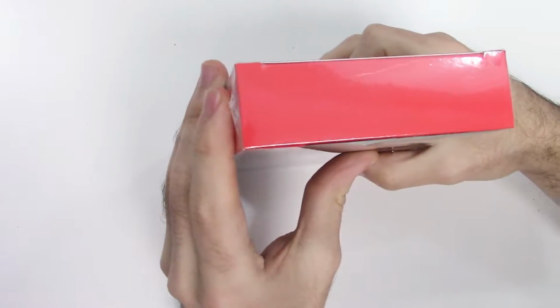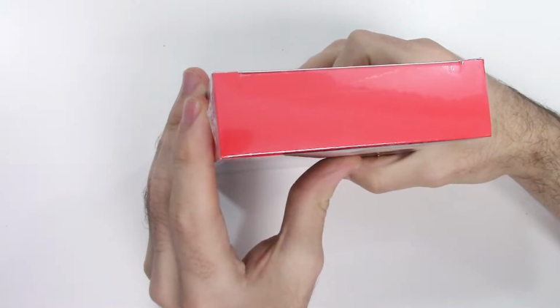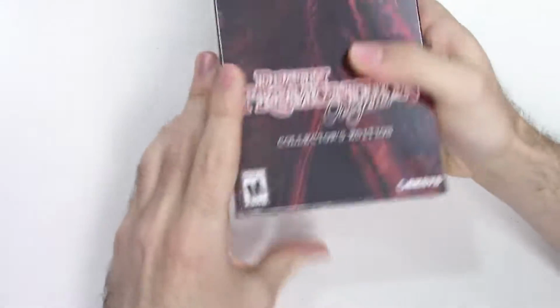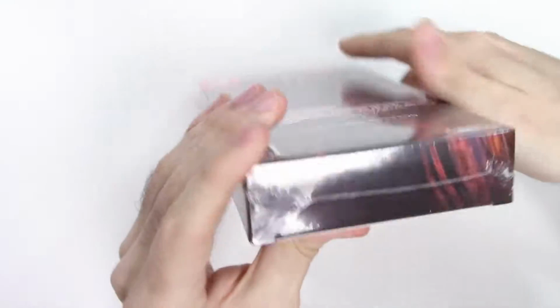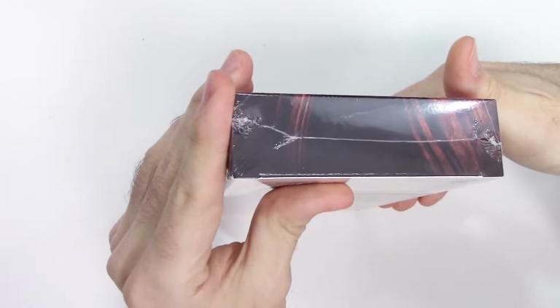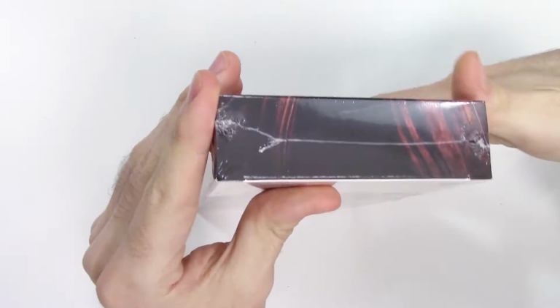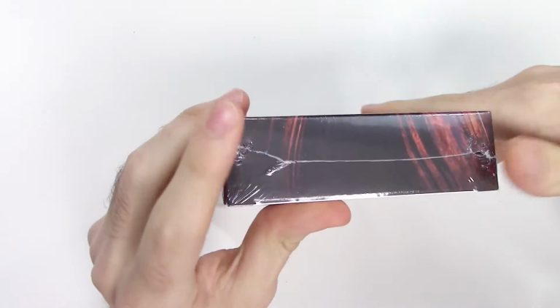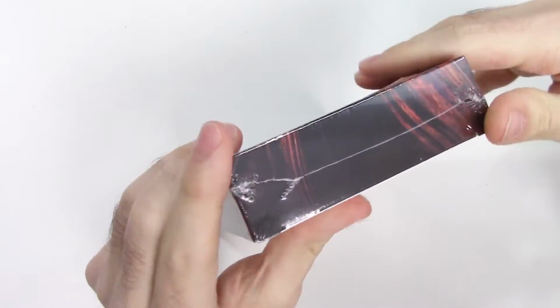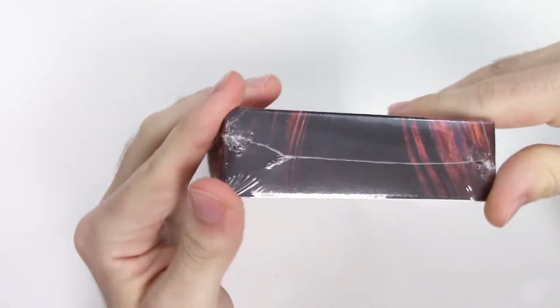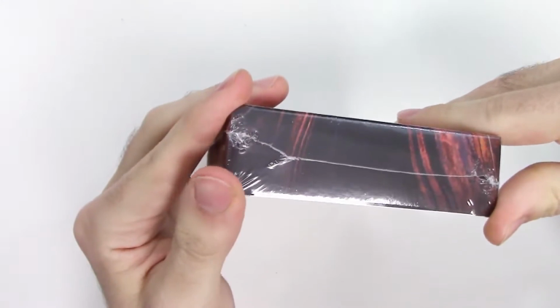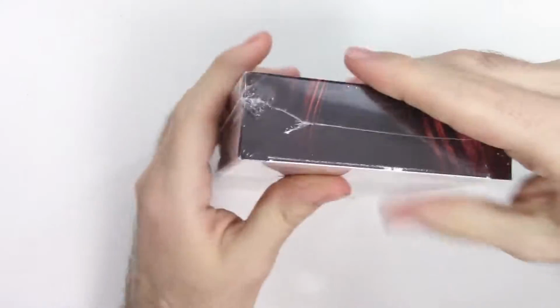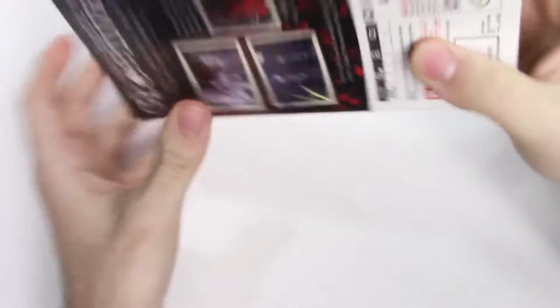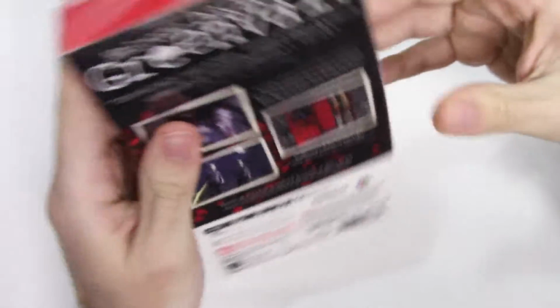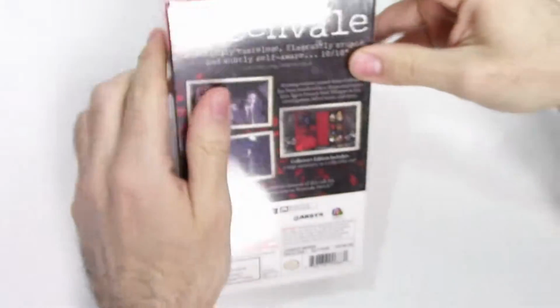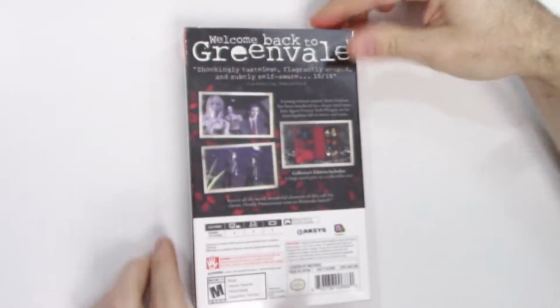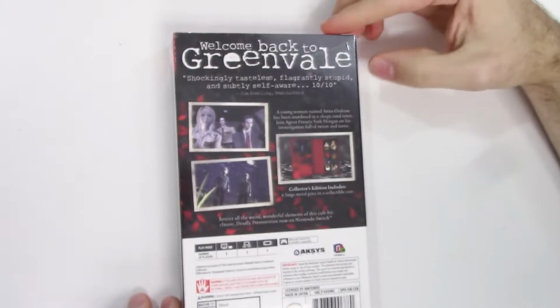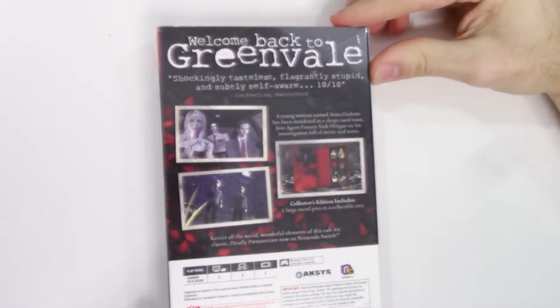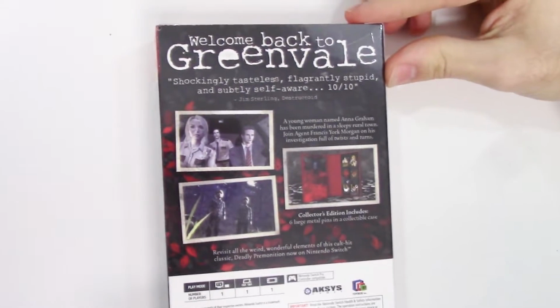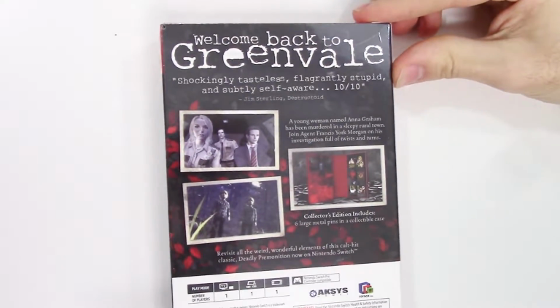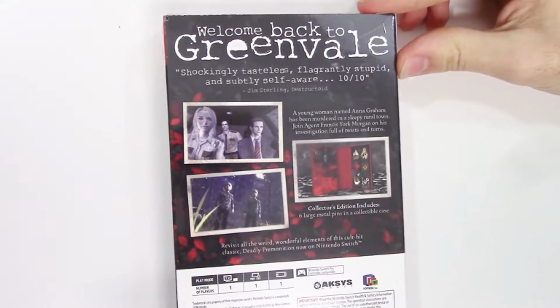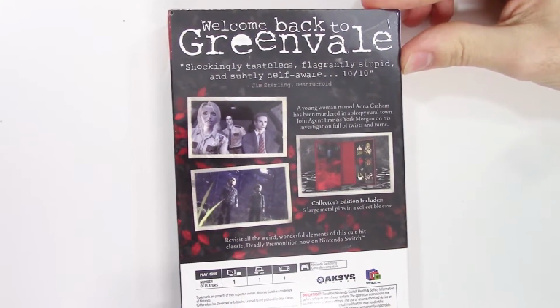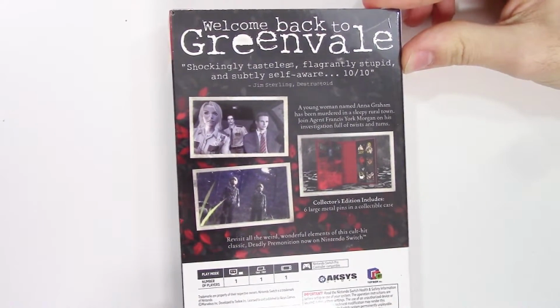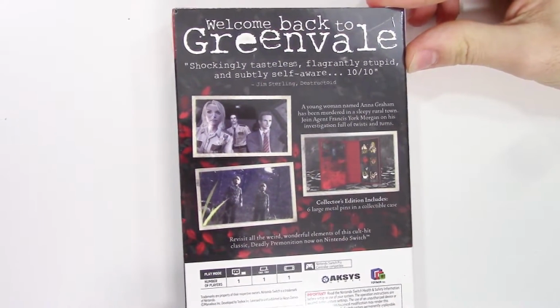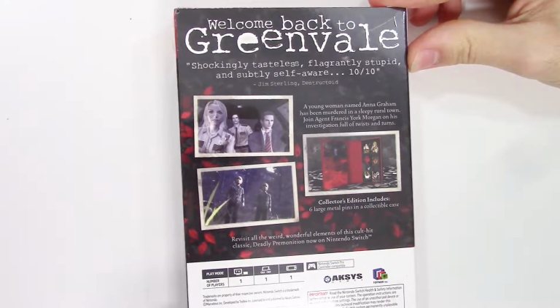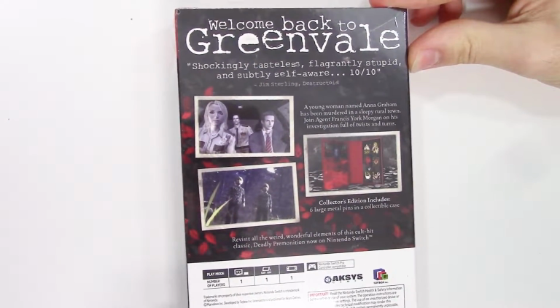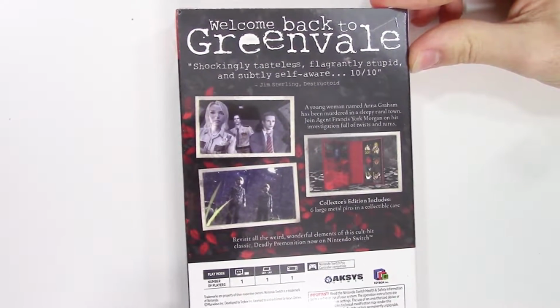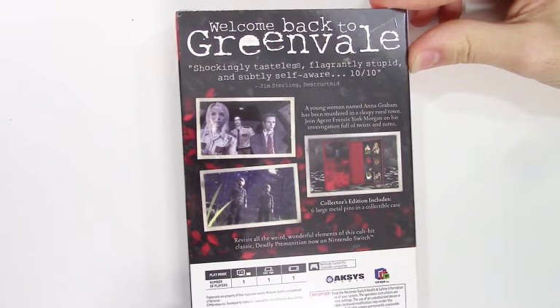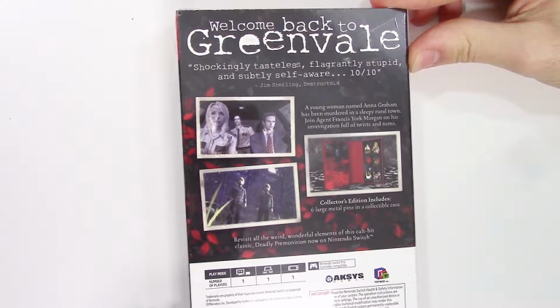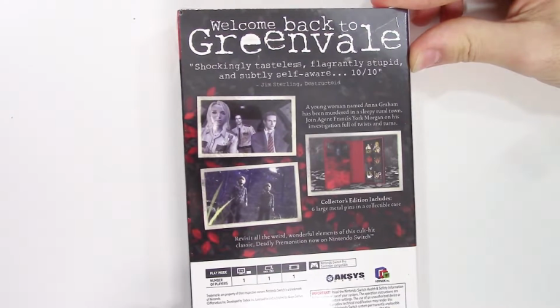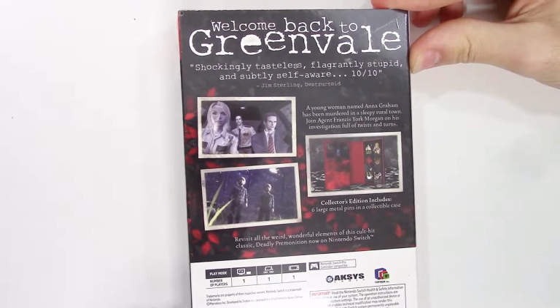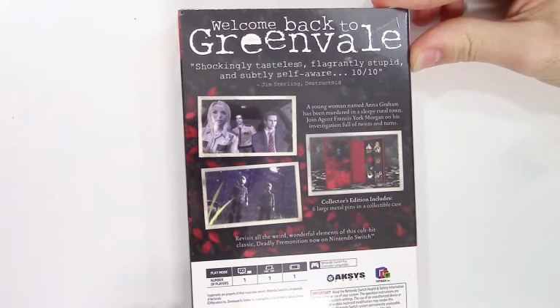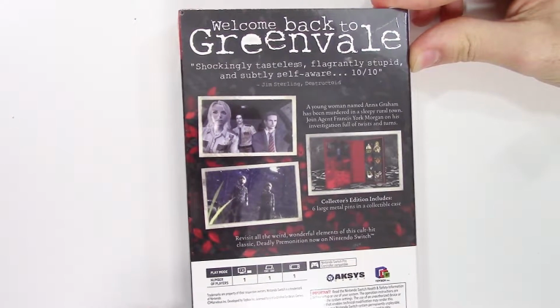Here's the top and the bottom. This outer box is wrapped in shrink wrap. Now on to the back — it says: Welcome back to Greenvale. Shockingly tasteless, flagrantly stupid, and subtly self-aware.